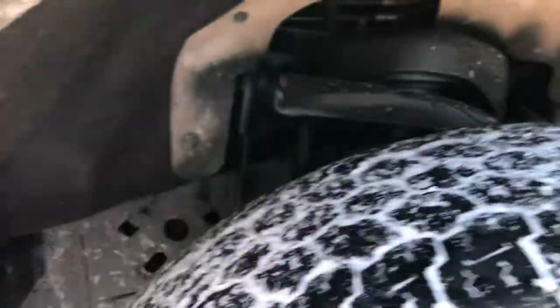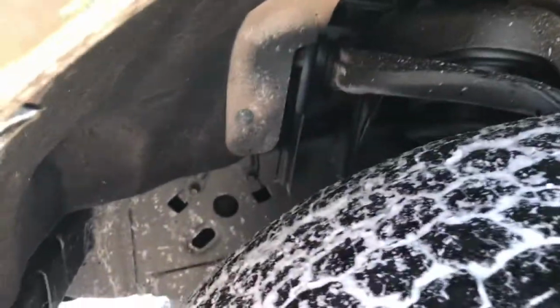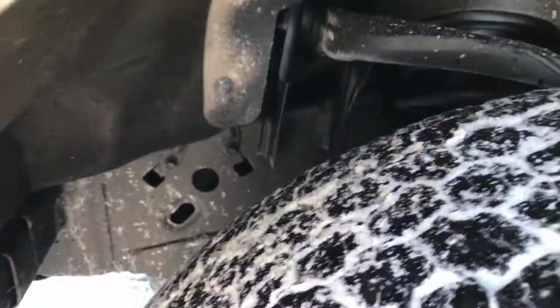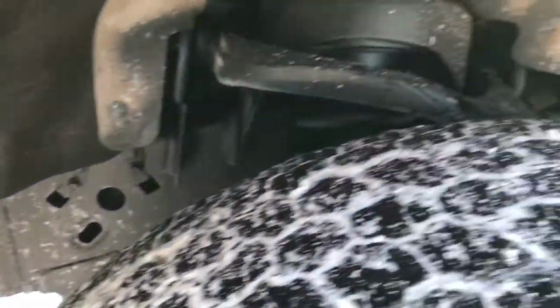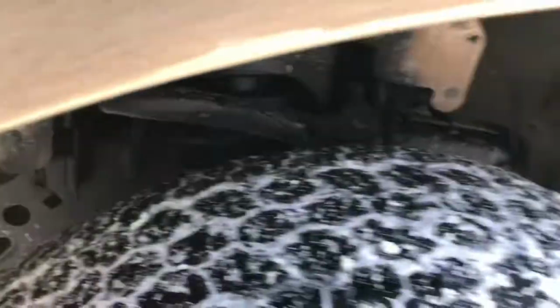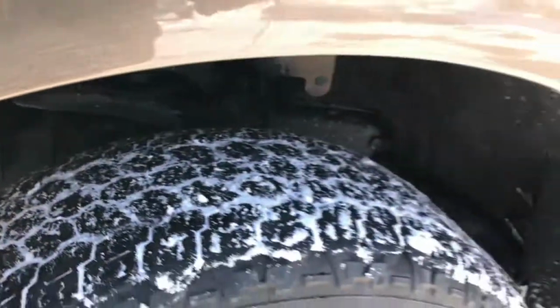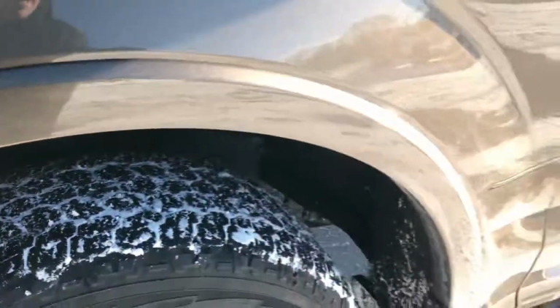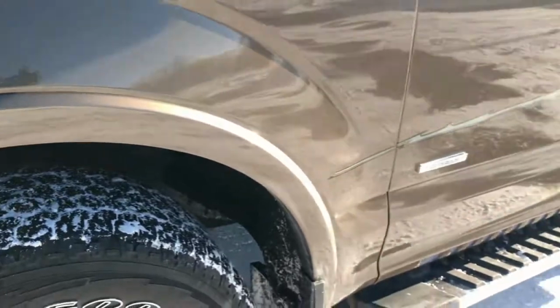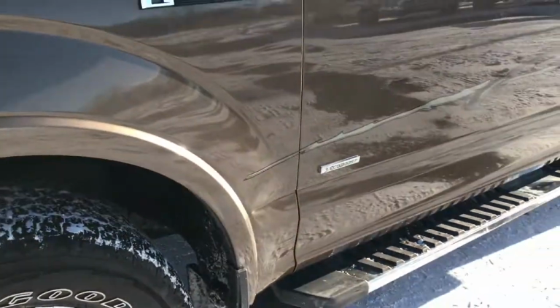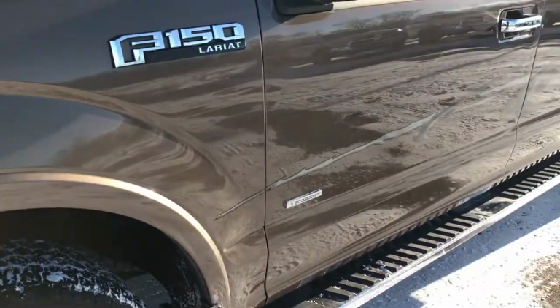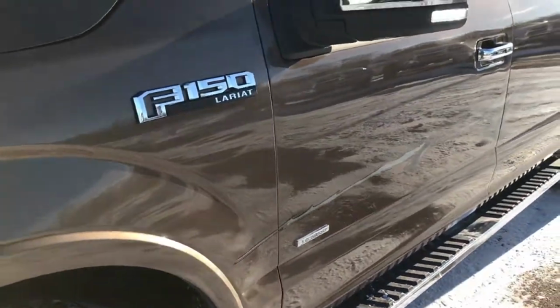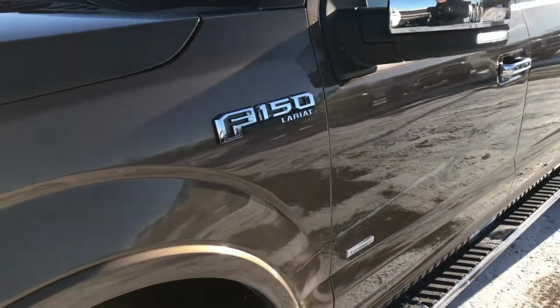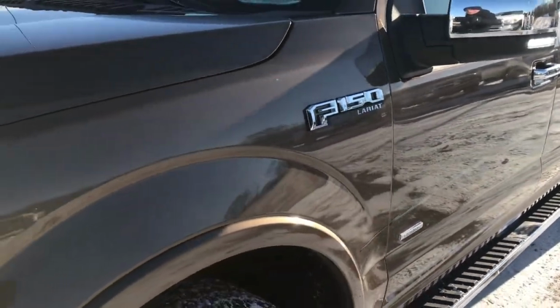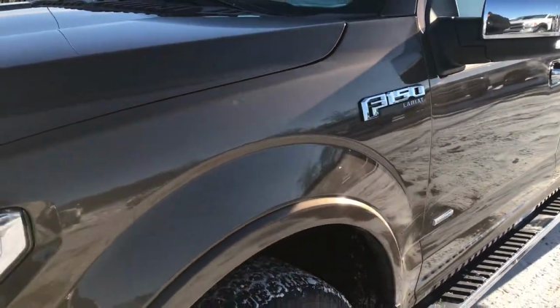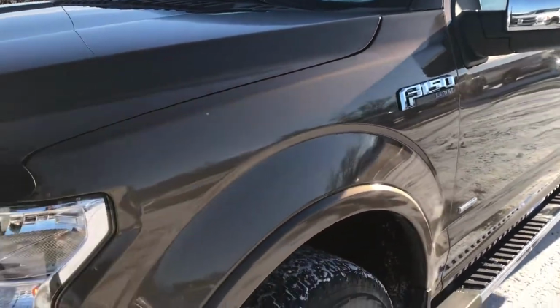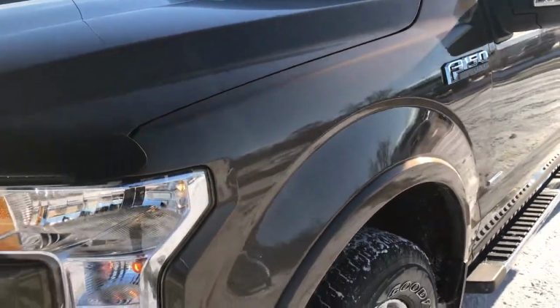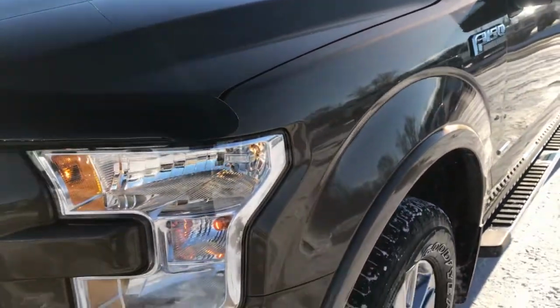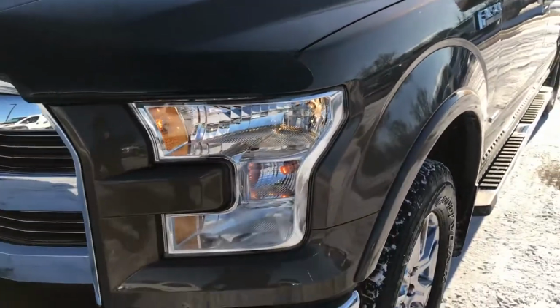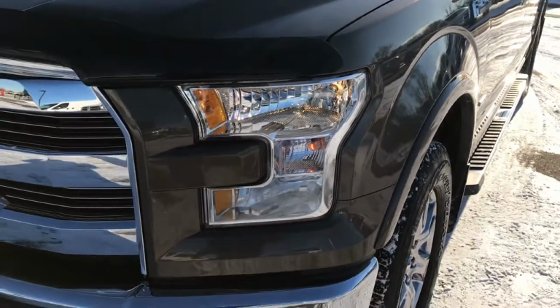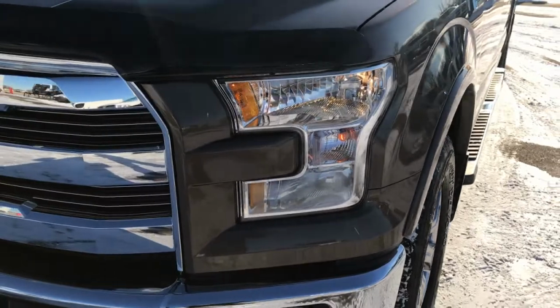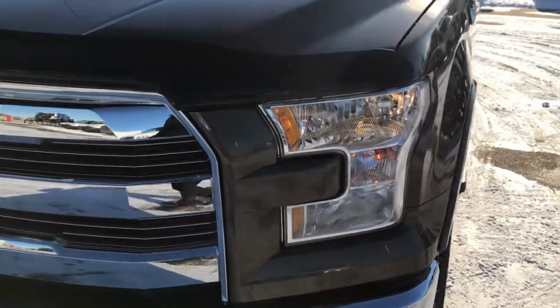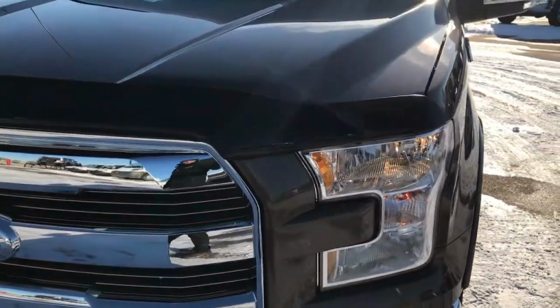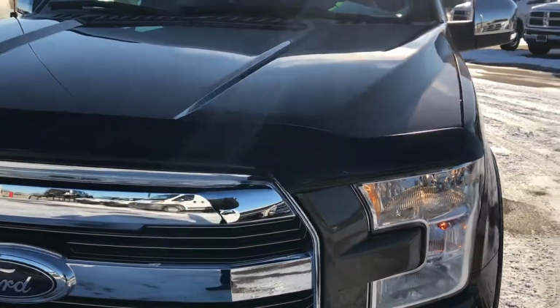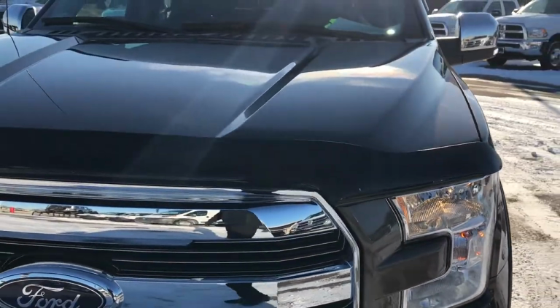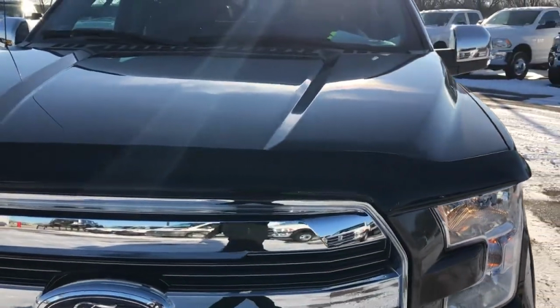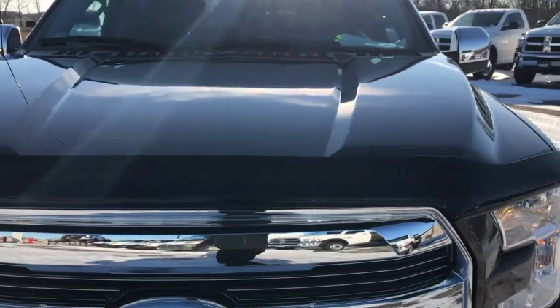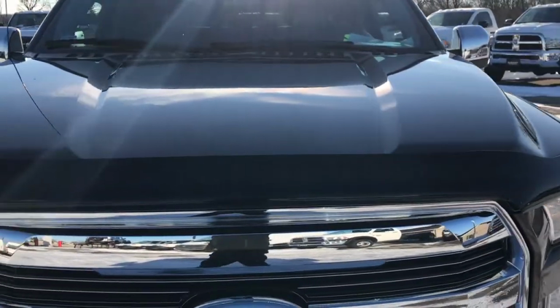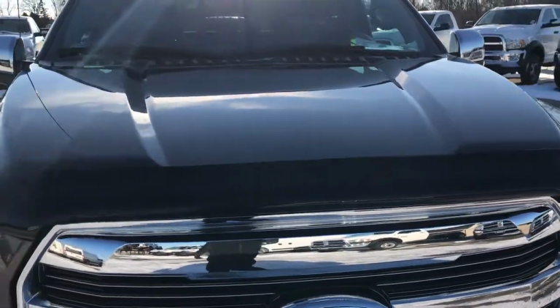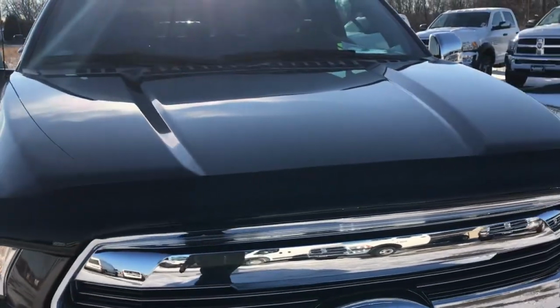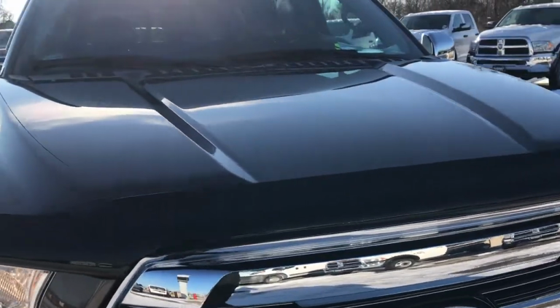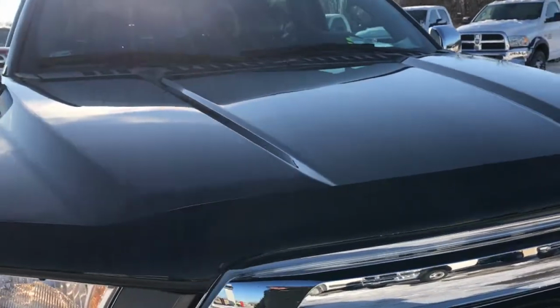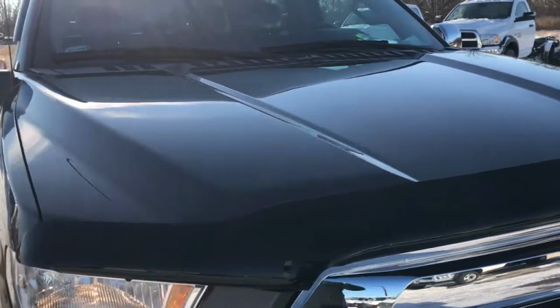Frame and underbody is in very nice condition. Try to not mind the salt — Fond du Lac just dumped about a ton of salt on our roads today, so there's a little bit of salt in the air and on the road.